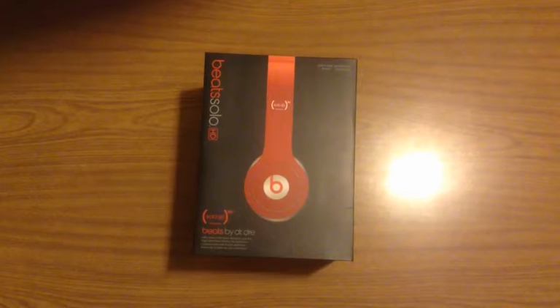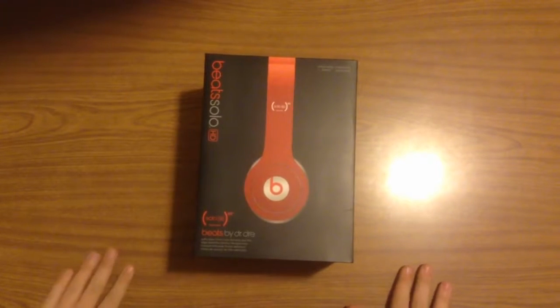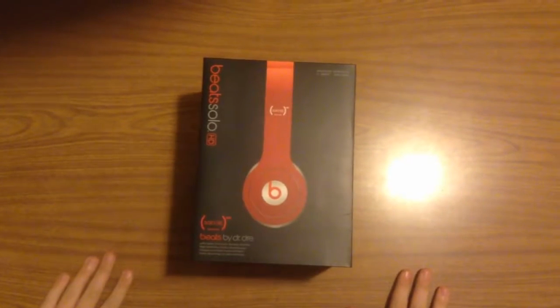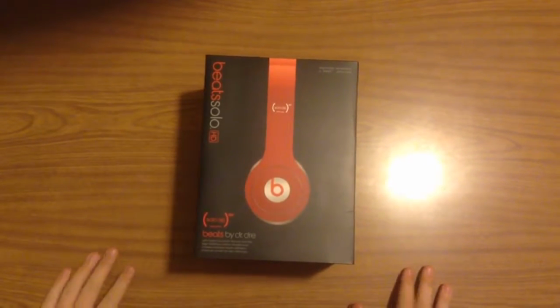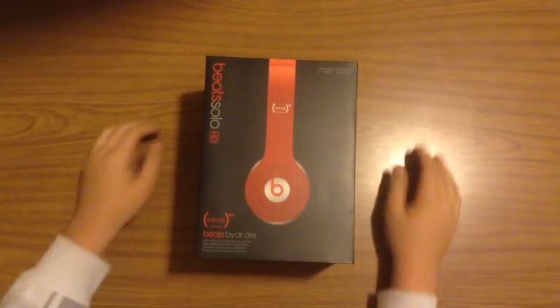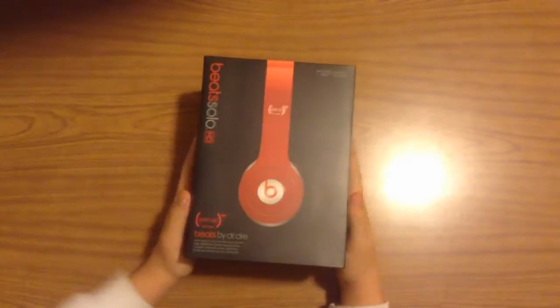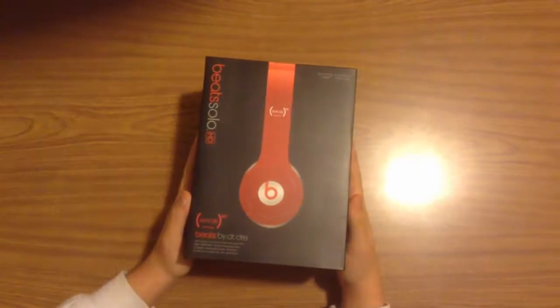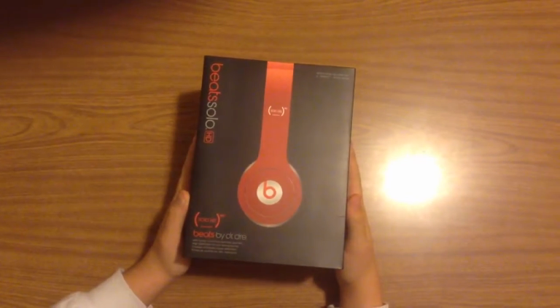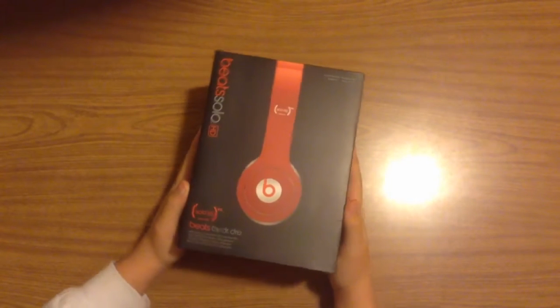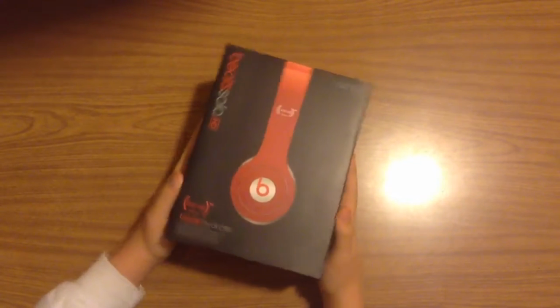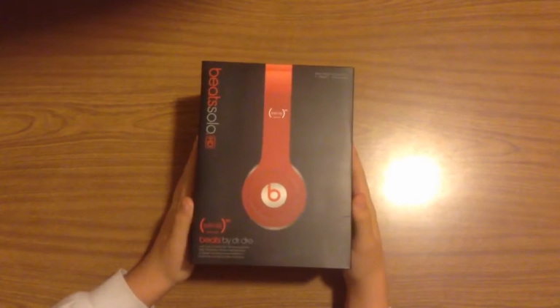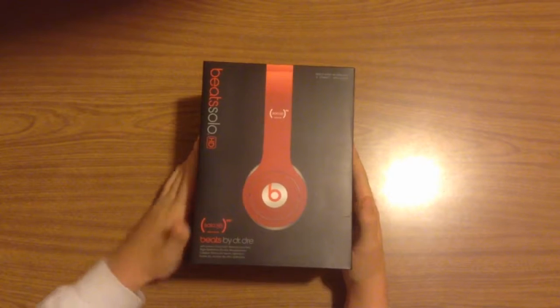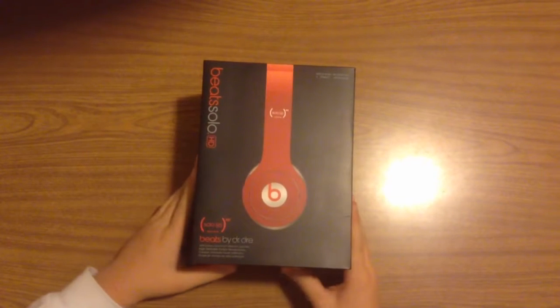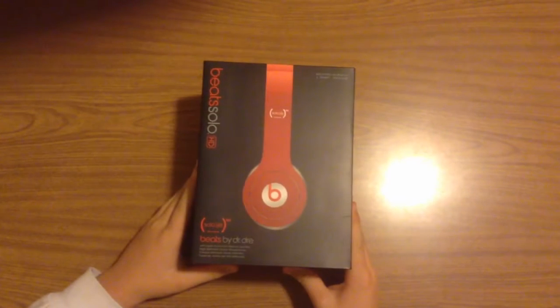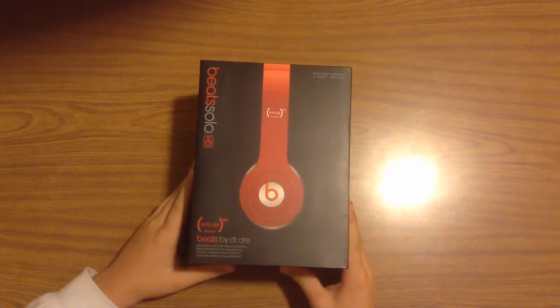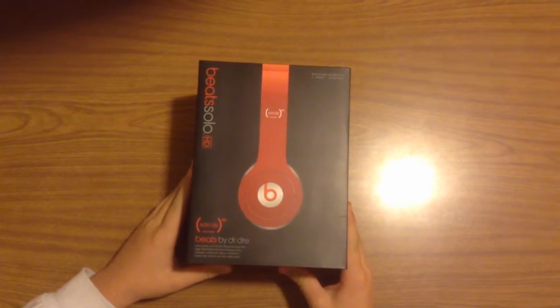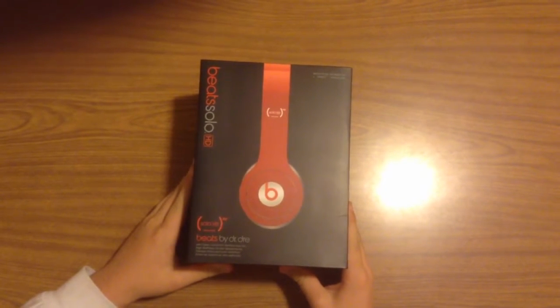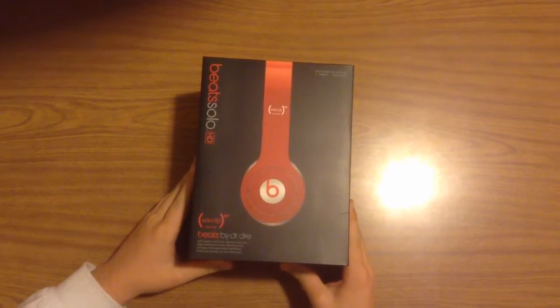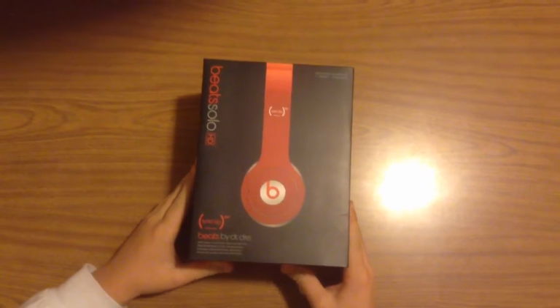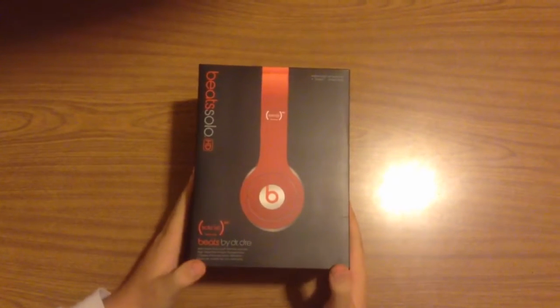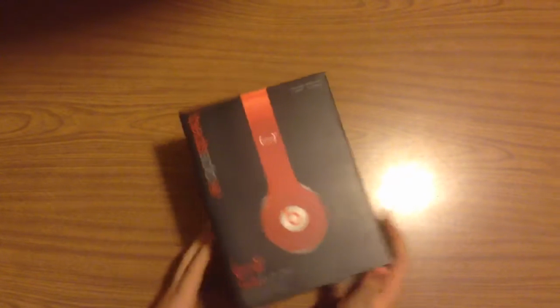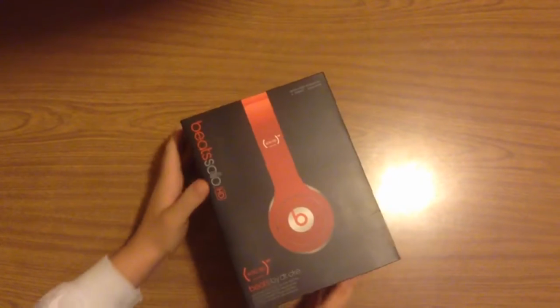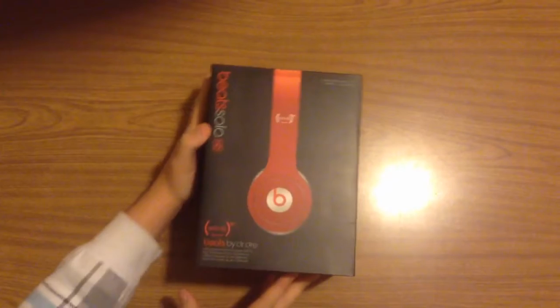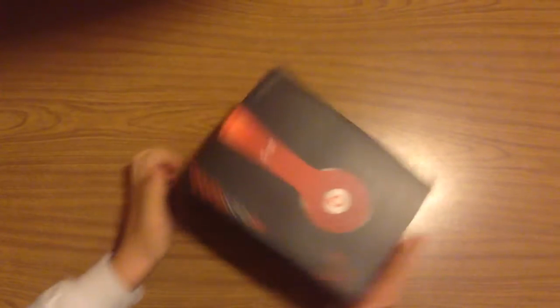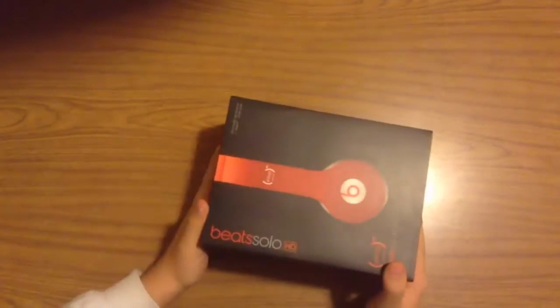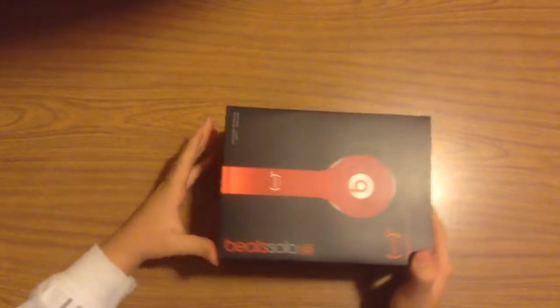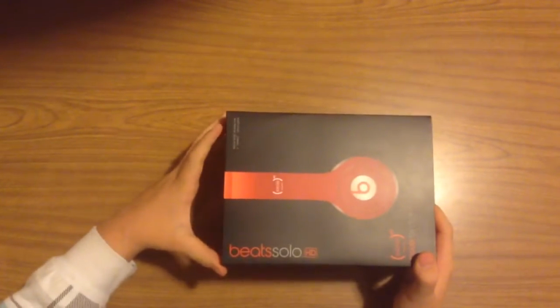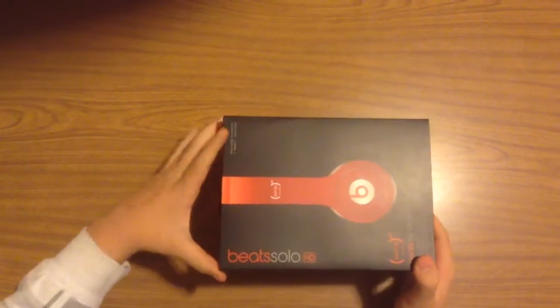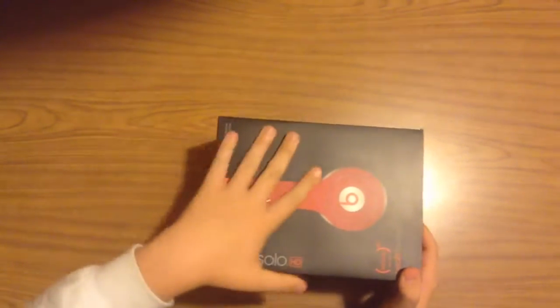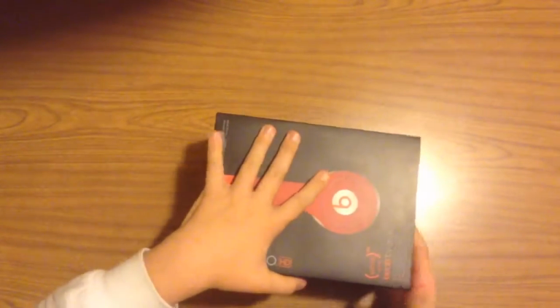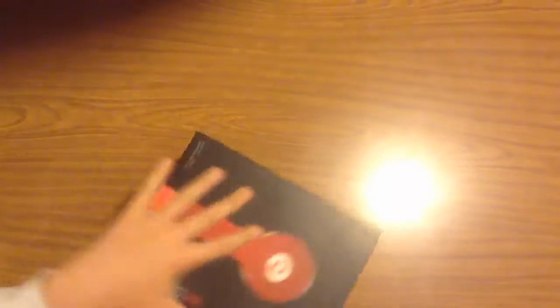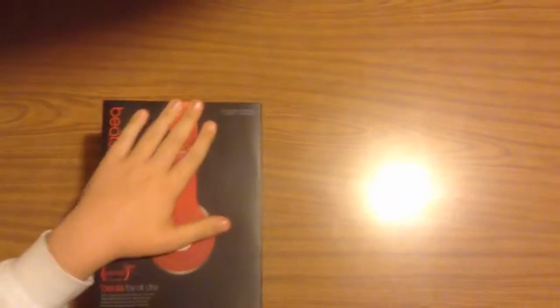Bobby here. So today I'm just going to do a little unboxing of these right here. These are Beats Solo HD, if you couldn't tell. They are Product Red, so it supports that. So, let's get to it.